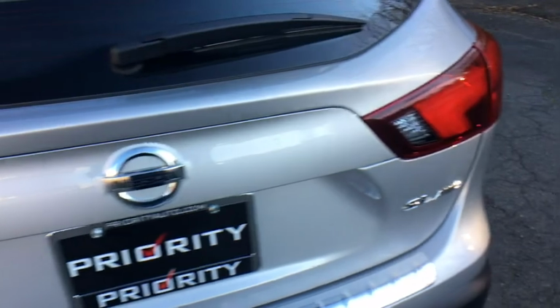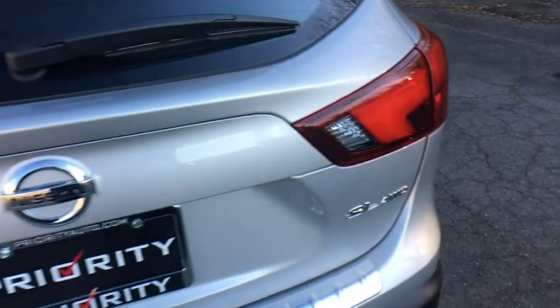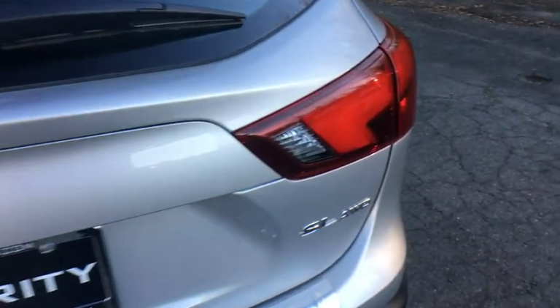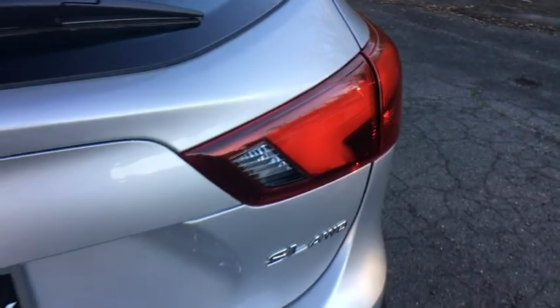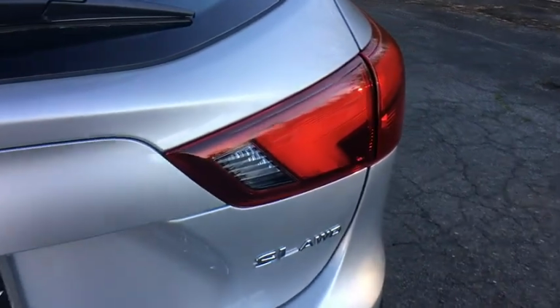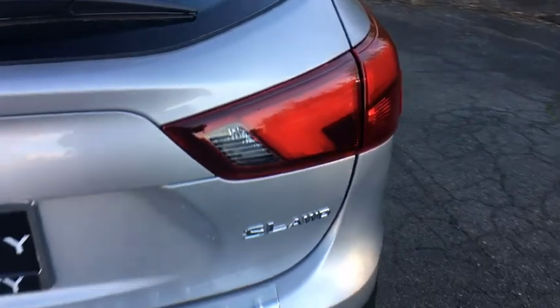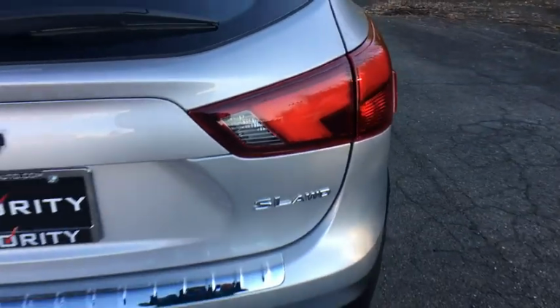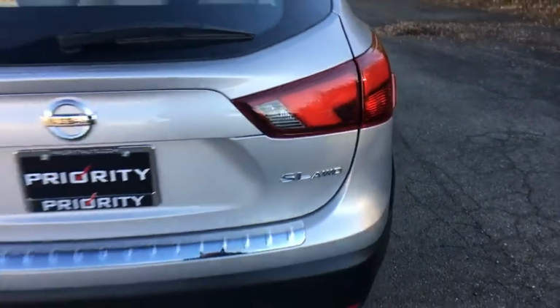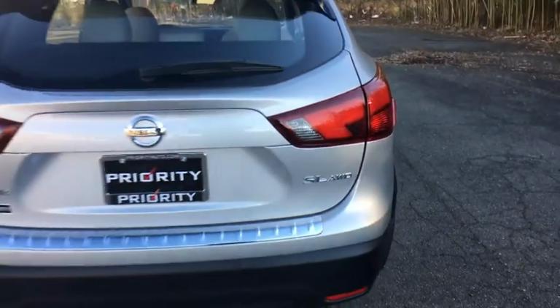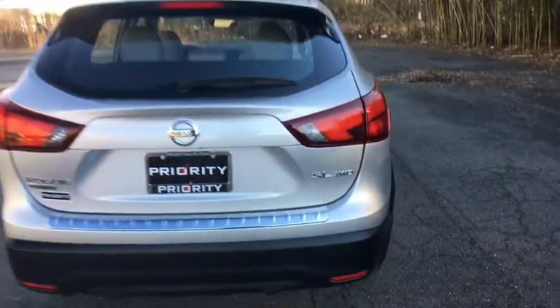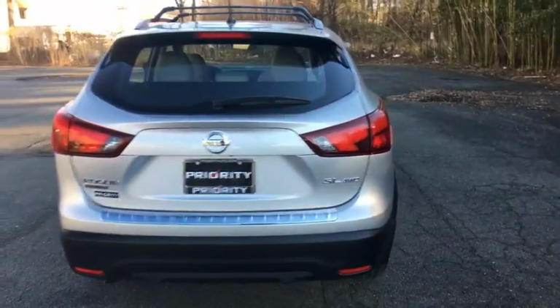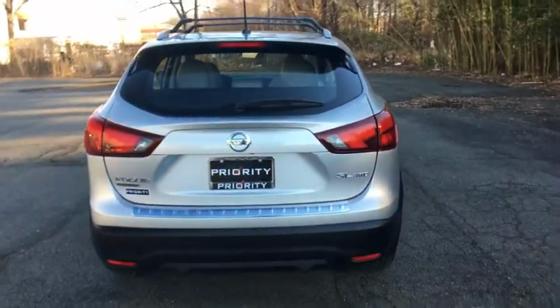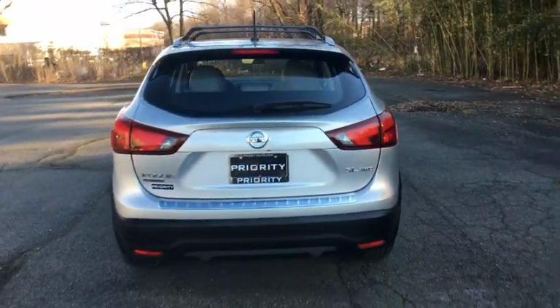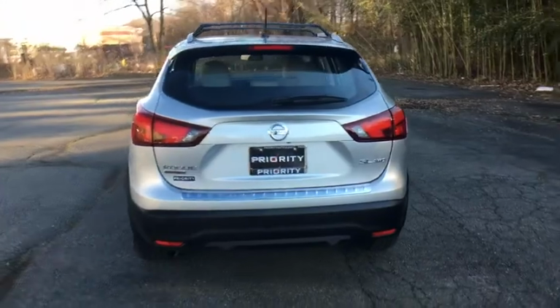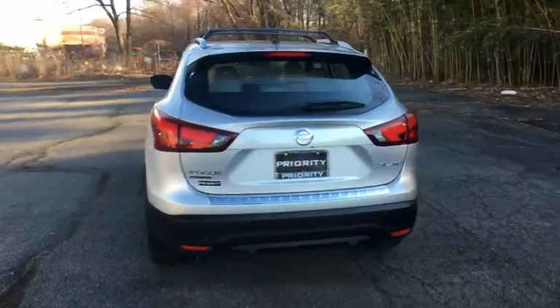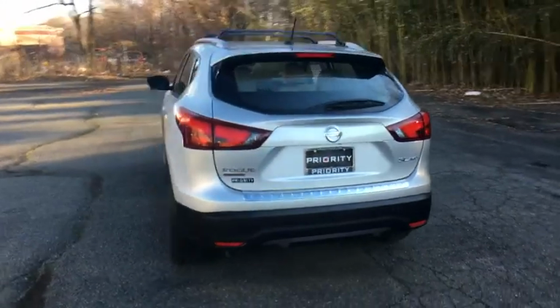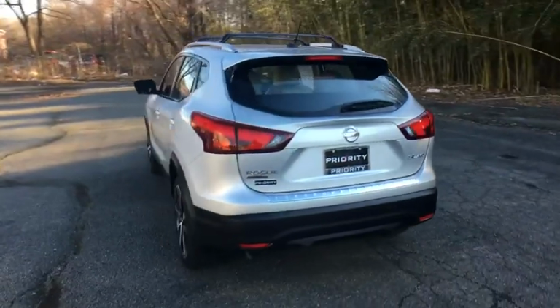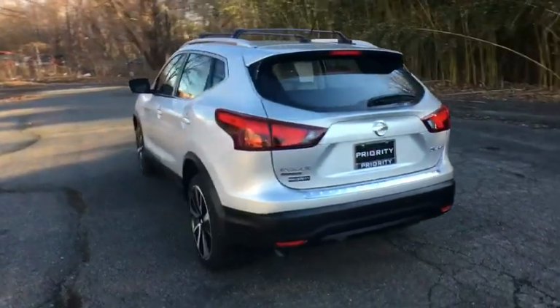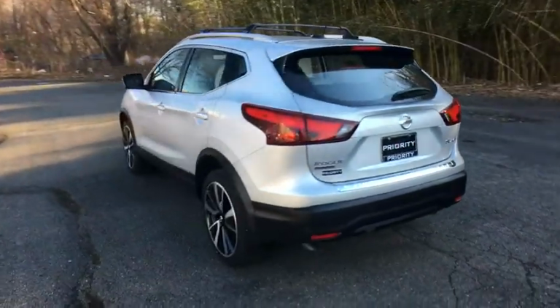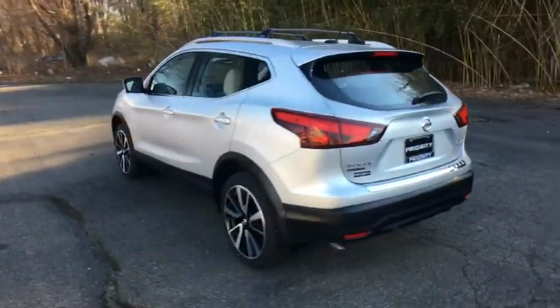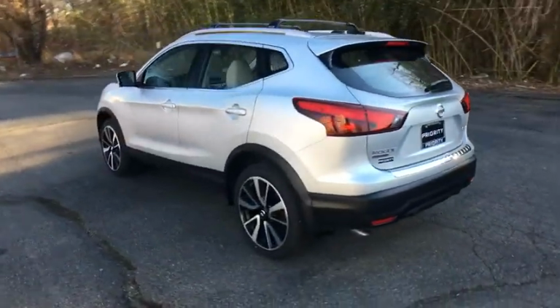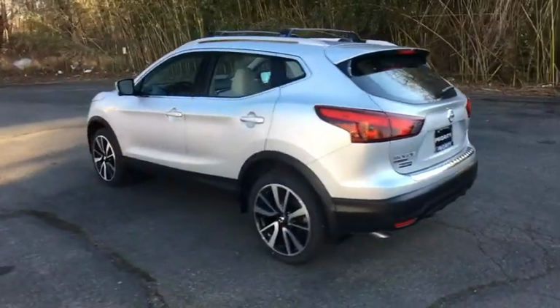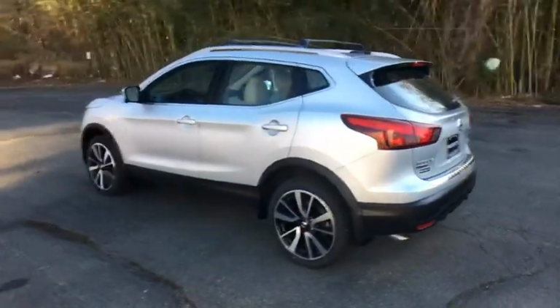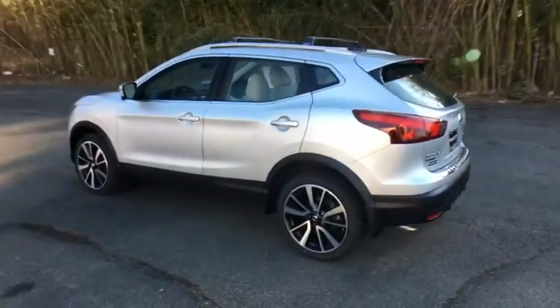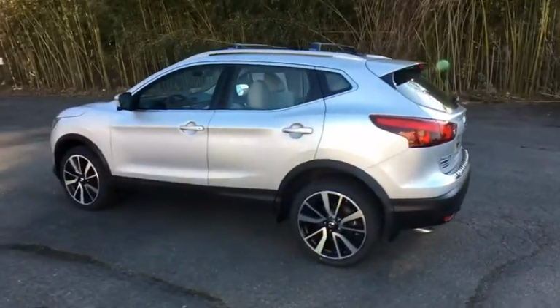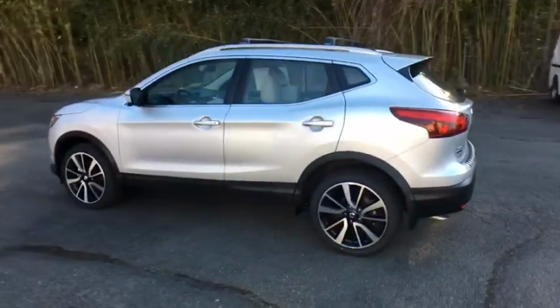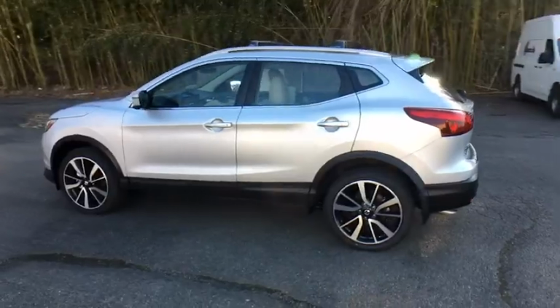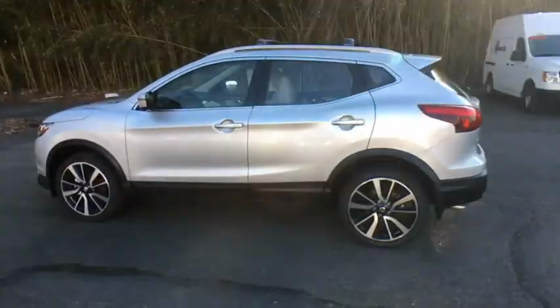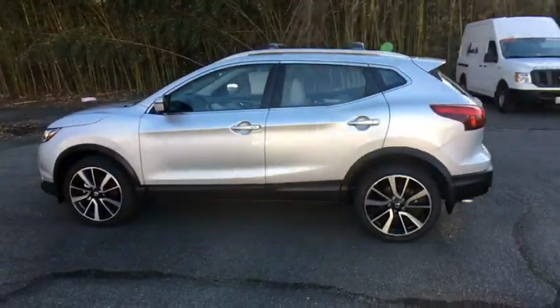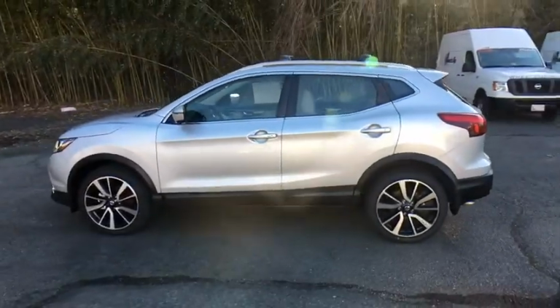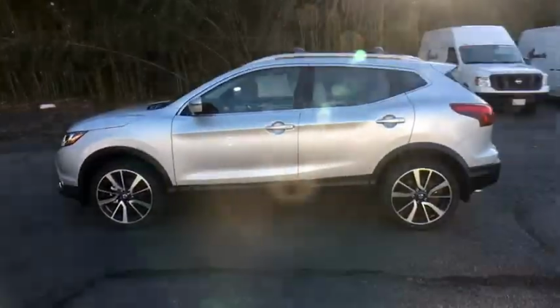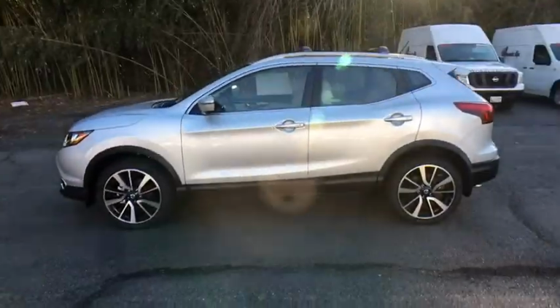Traction control, navigation system, dual airbags, power steering, four-wheel disc brakes, heated steering wheel, CD player, fog lights, electronic stability control, heated front seats.